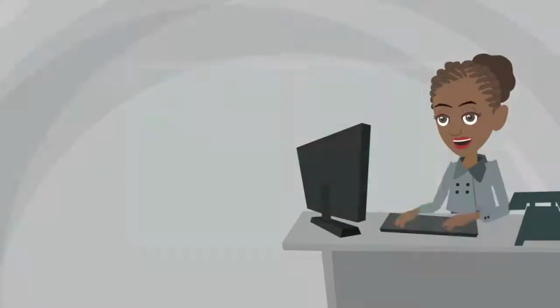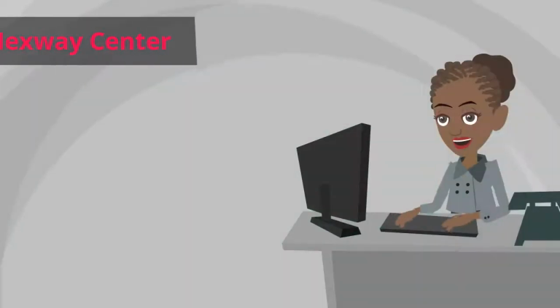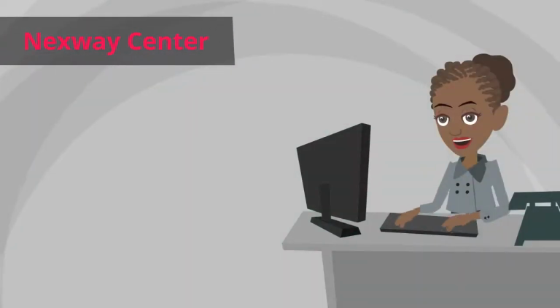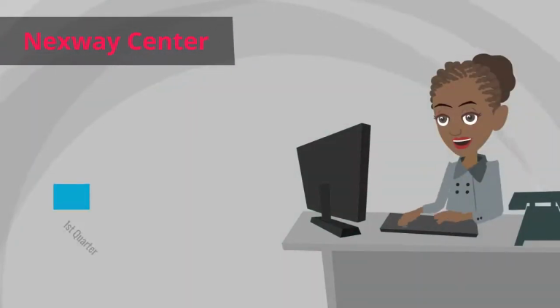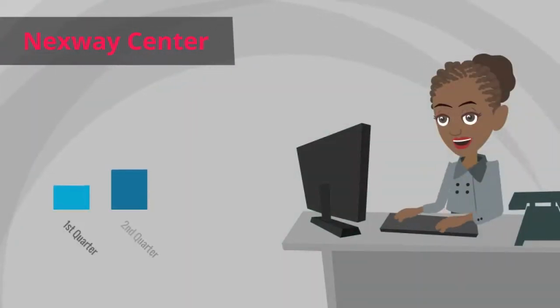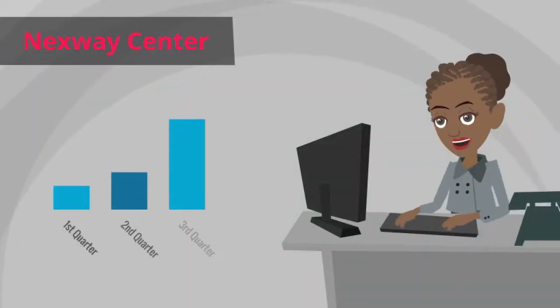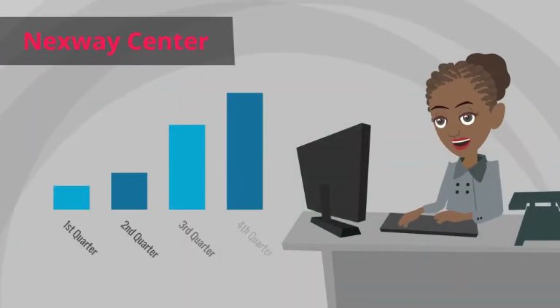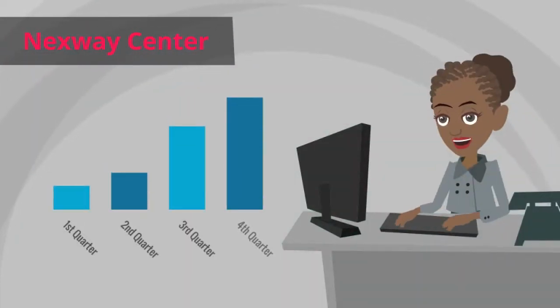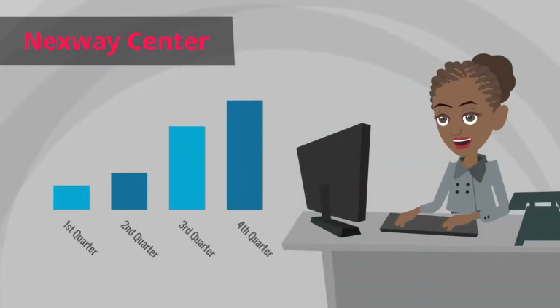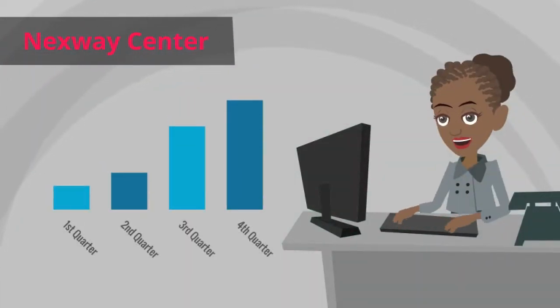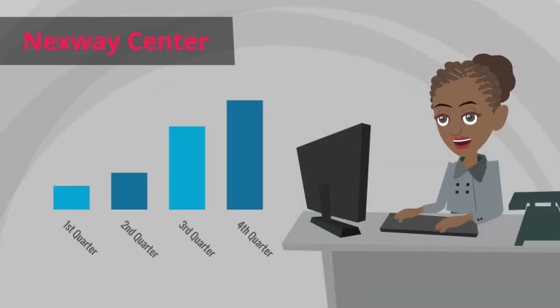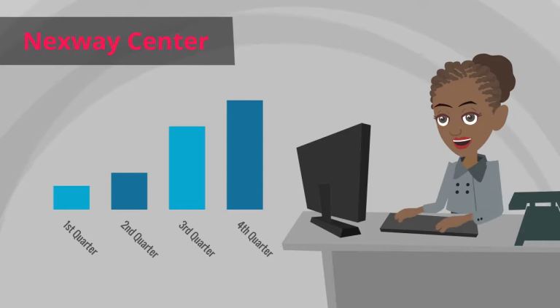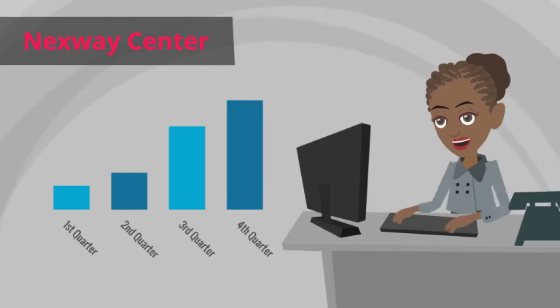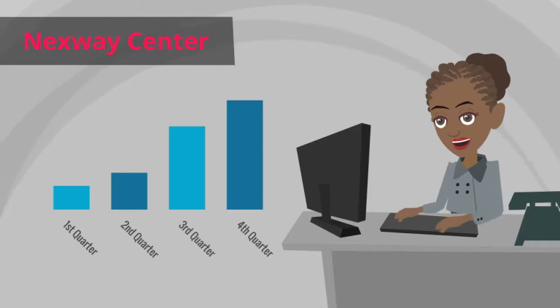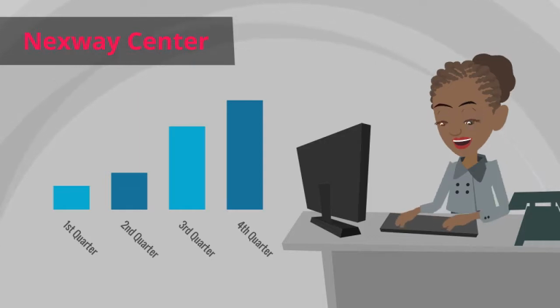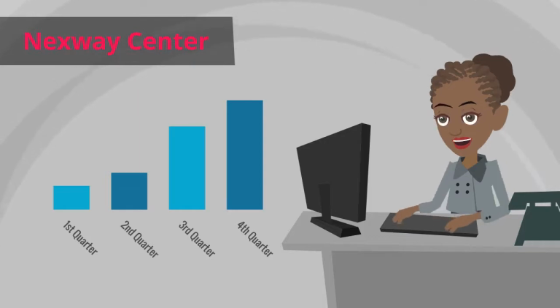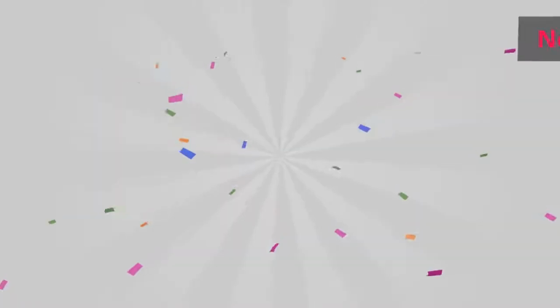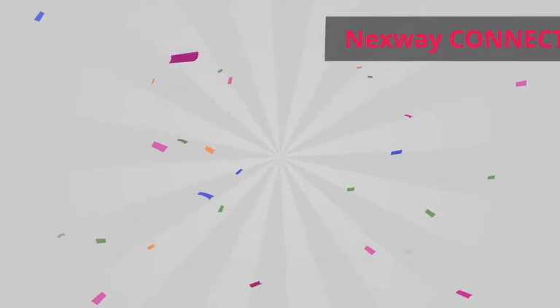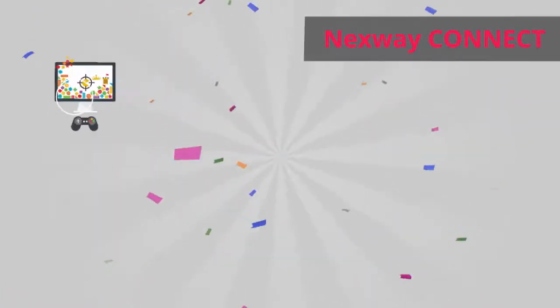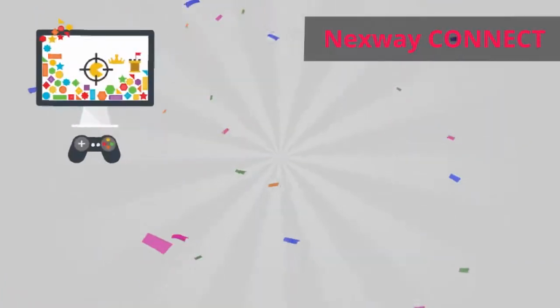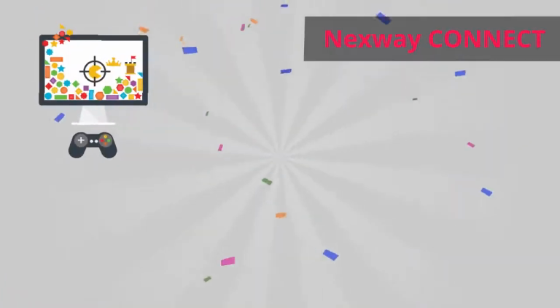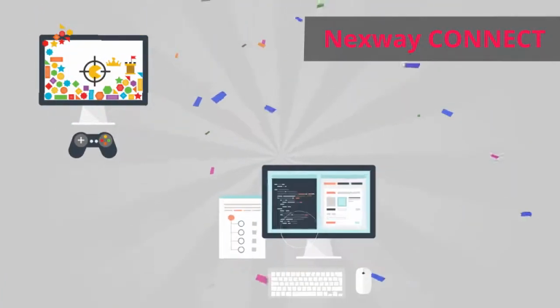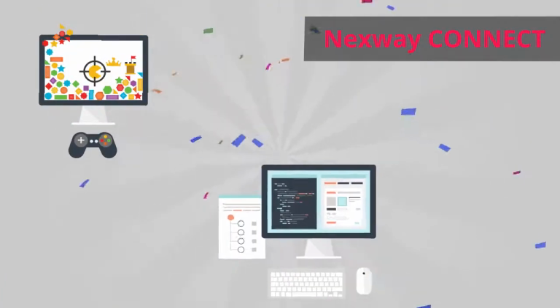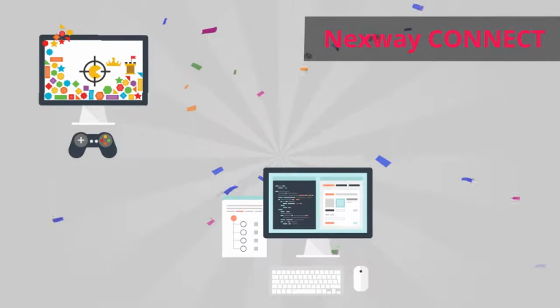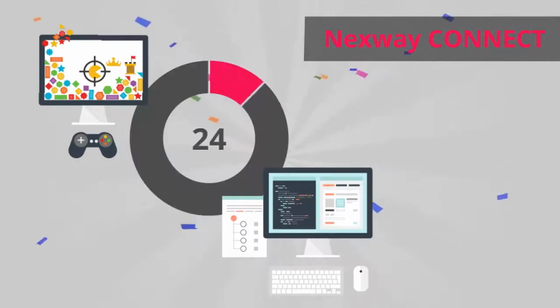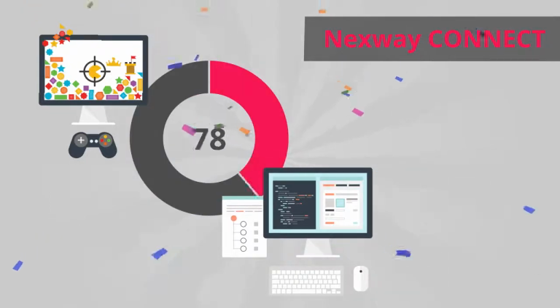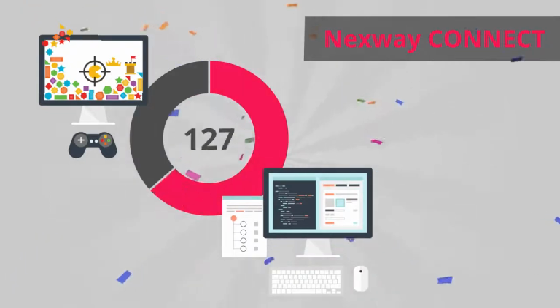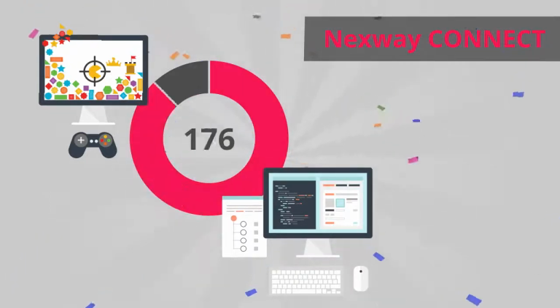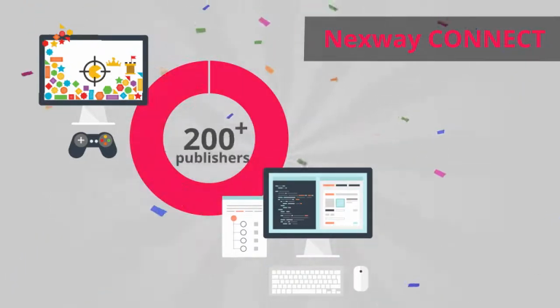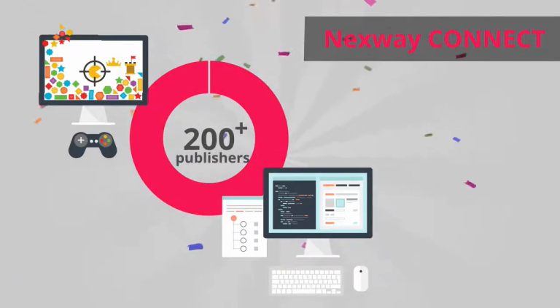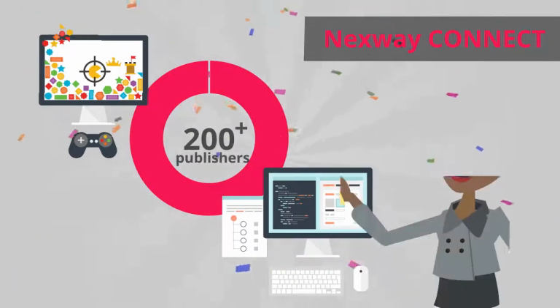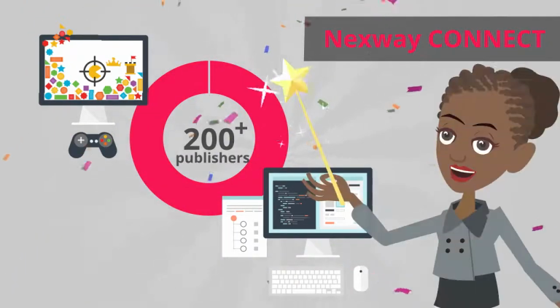She can log in to Nextway Center to monitor her sales and access exclusive deals. With a single integration, Lisa can now resell thousands of games and software for more than 200 publishers.